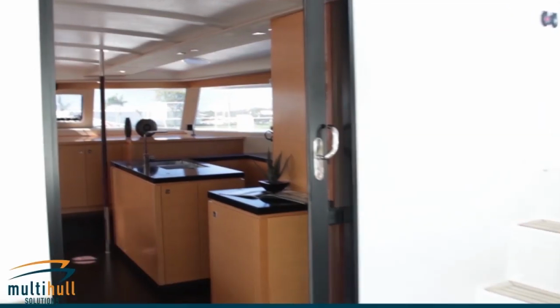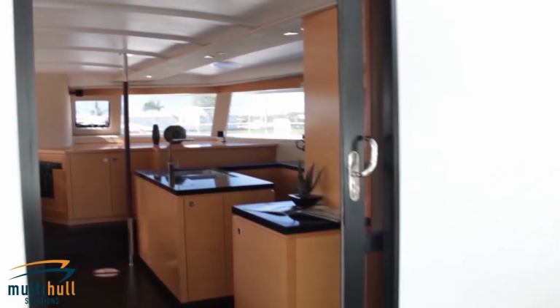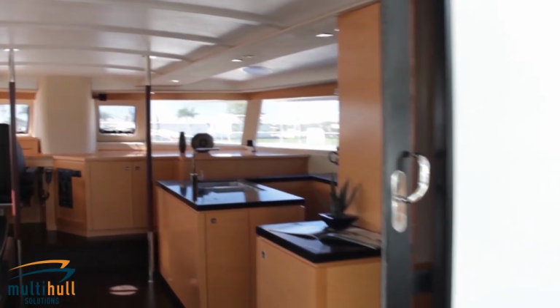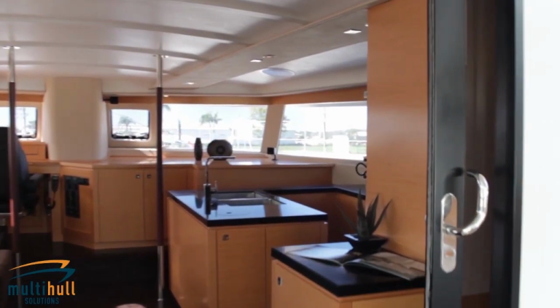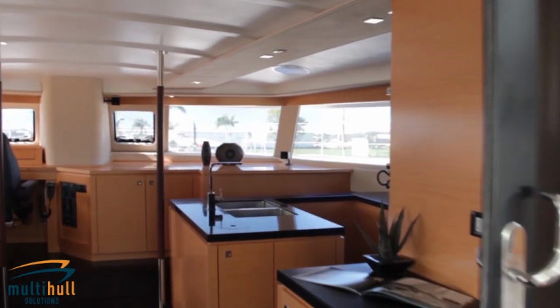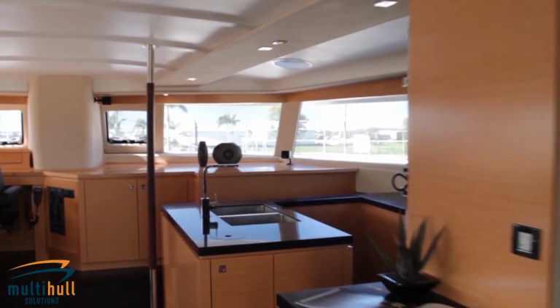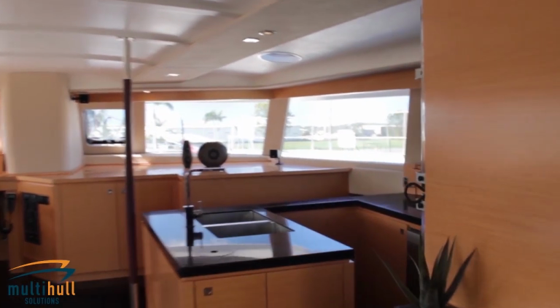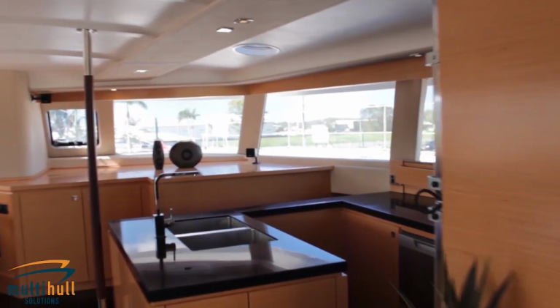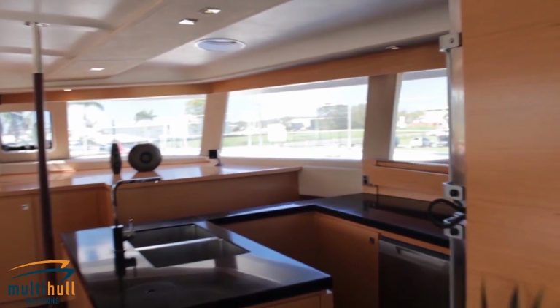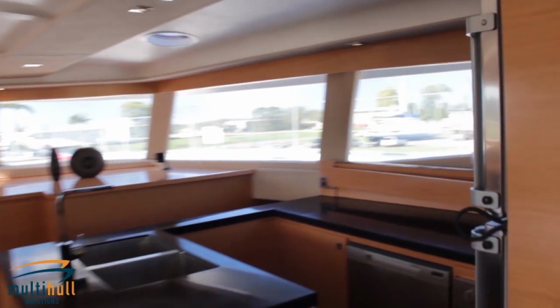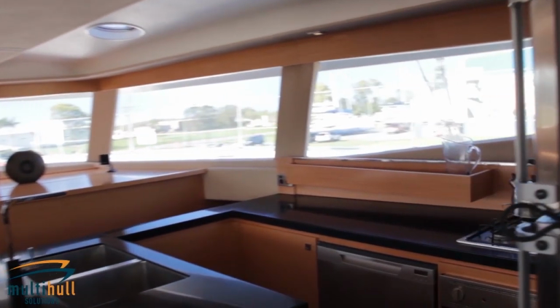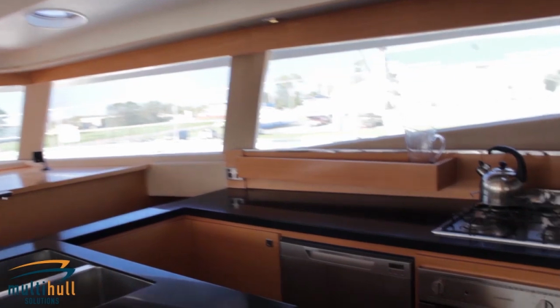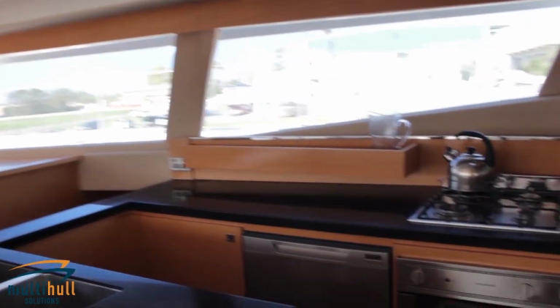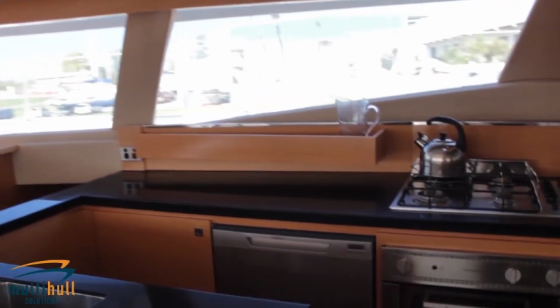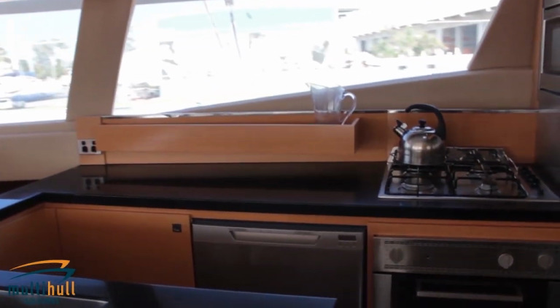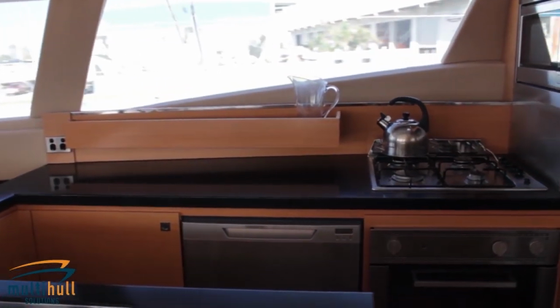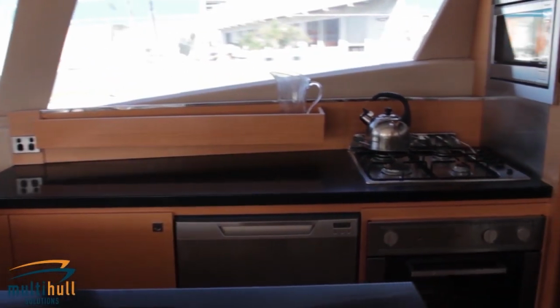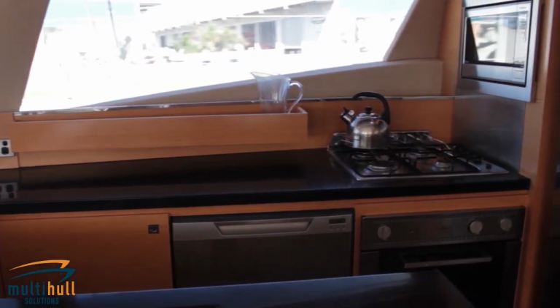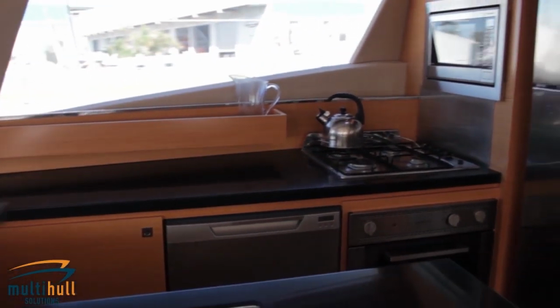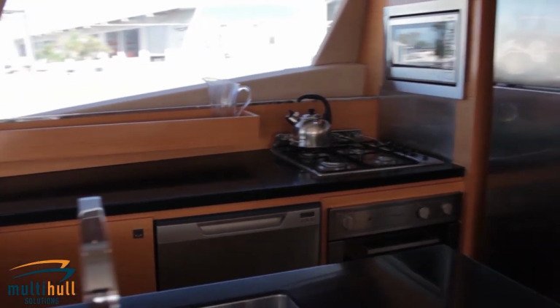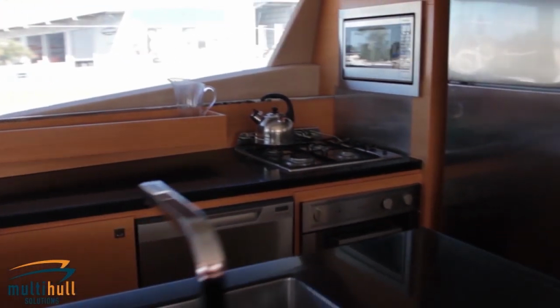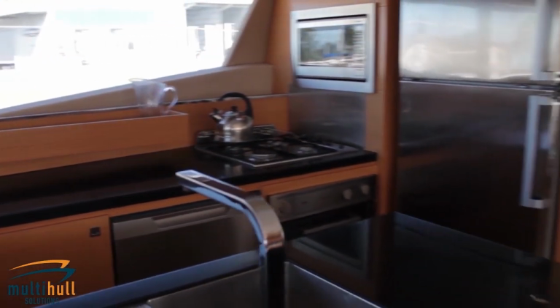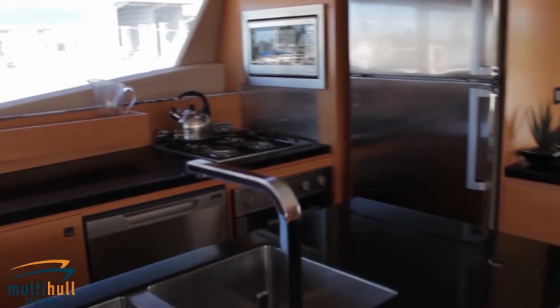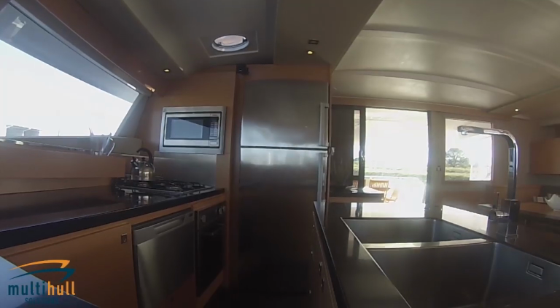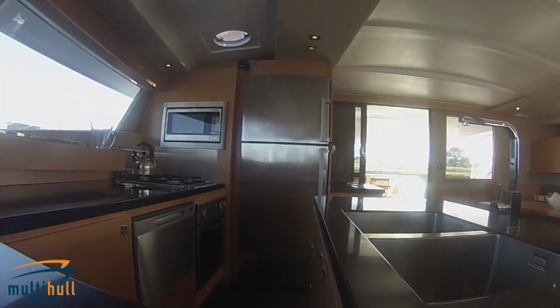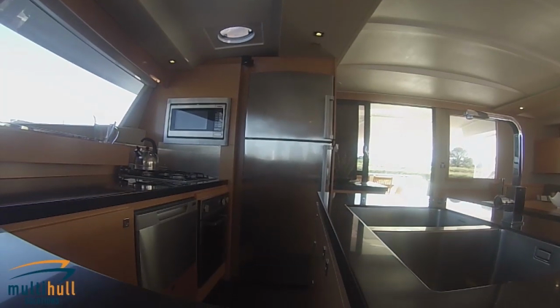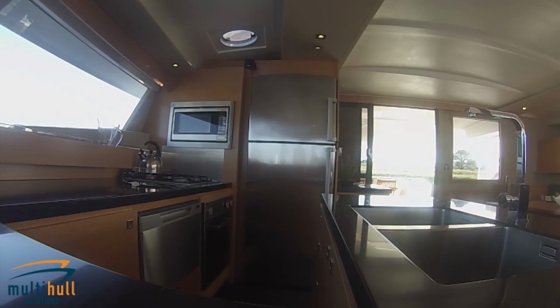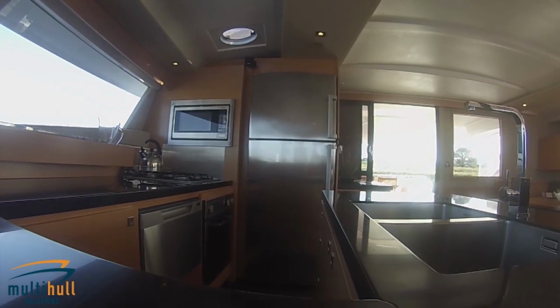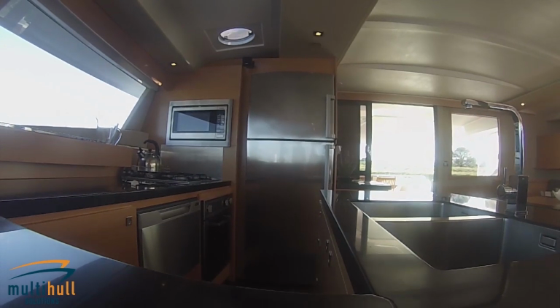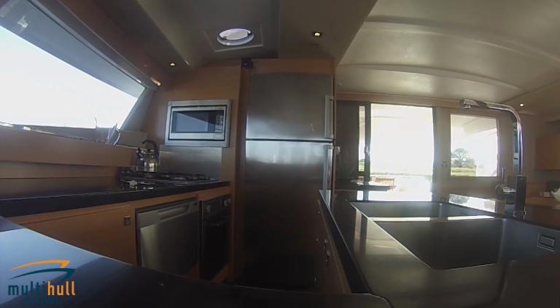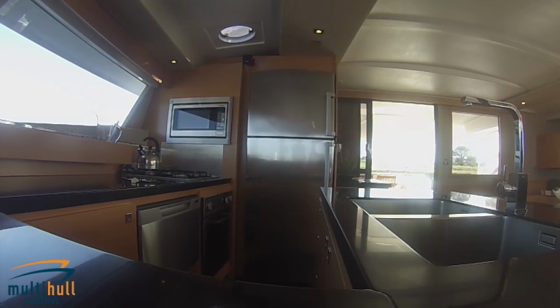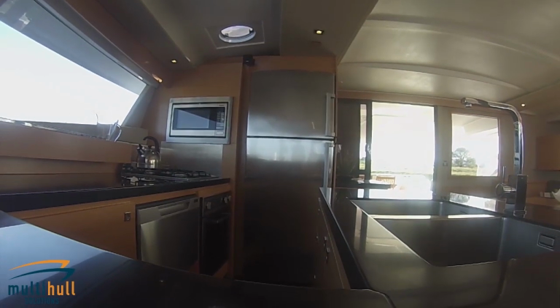A remarkable 106 square meters of living area on a single level provides optimal space for enjoying cruises with treasured friends or unwinding in comfort on intimate getaways.